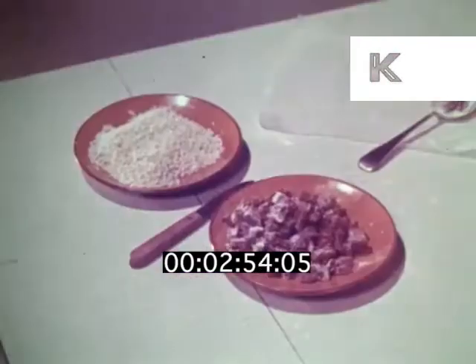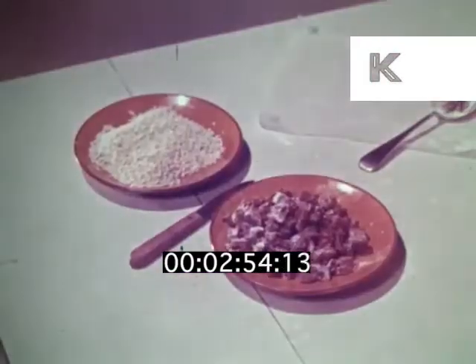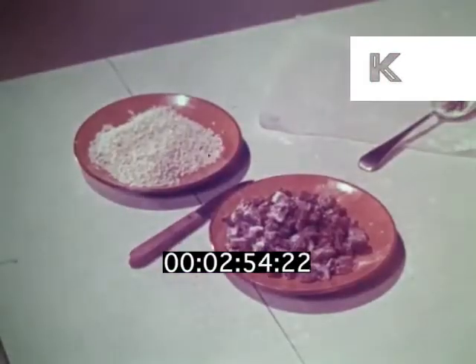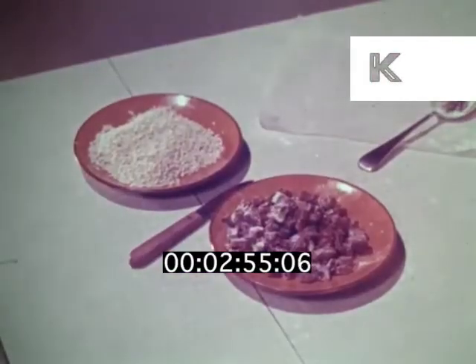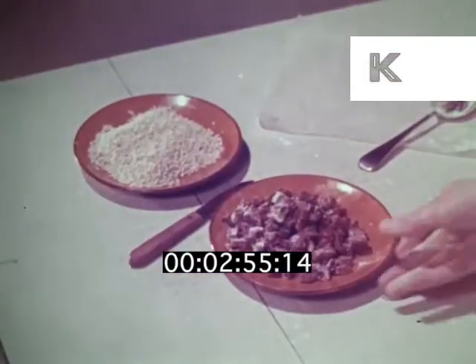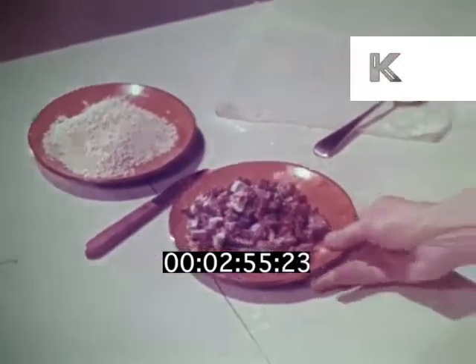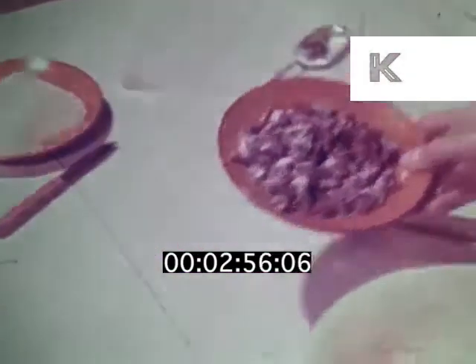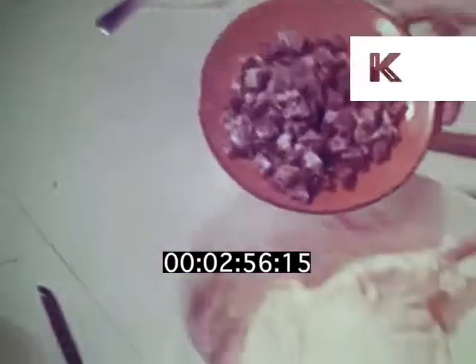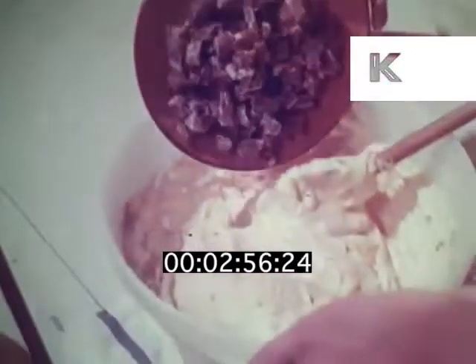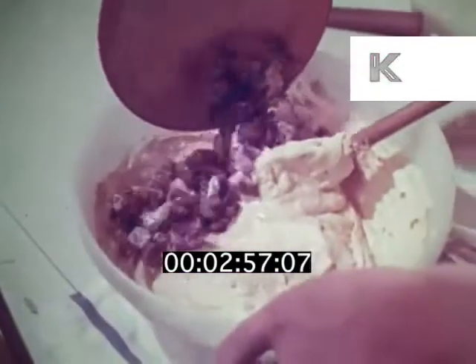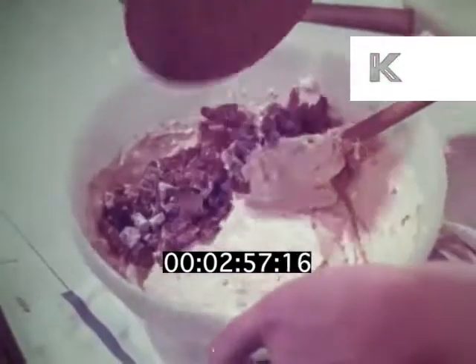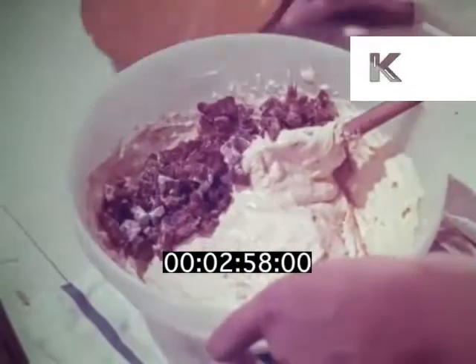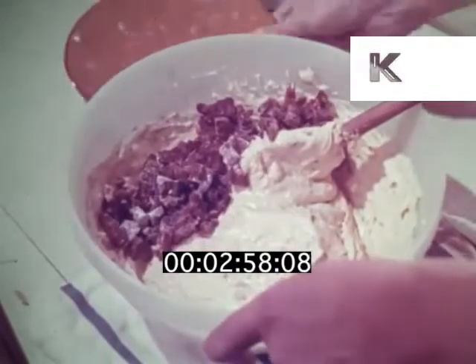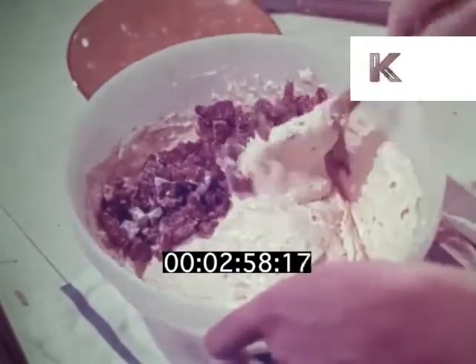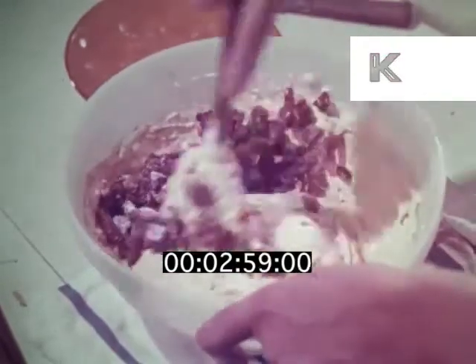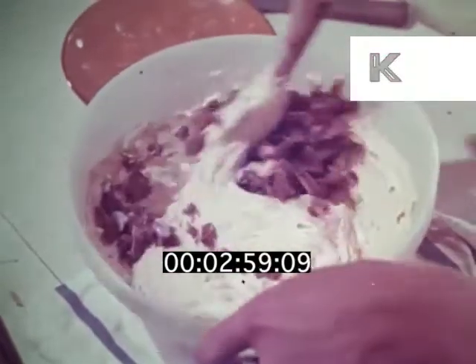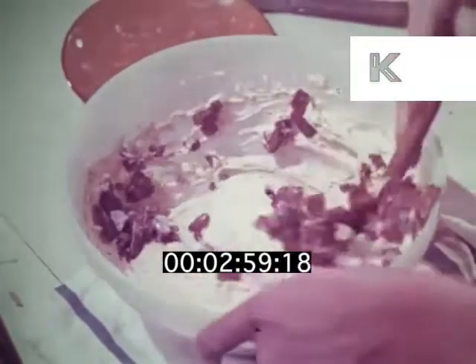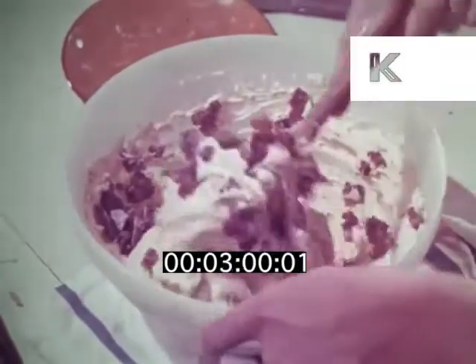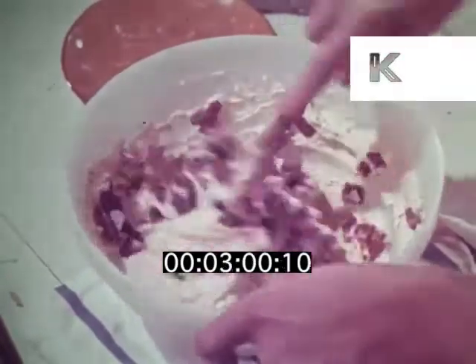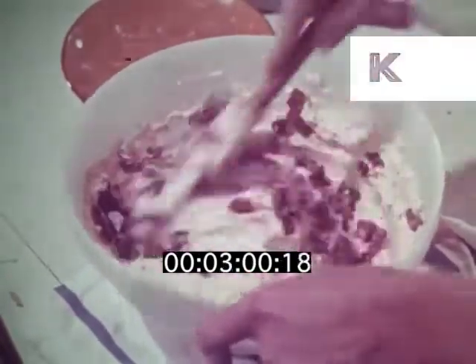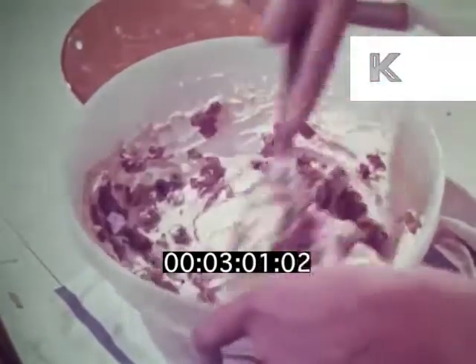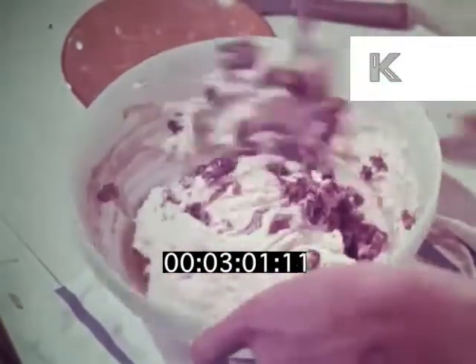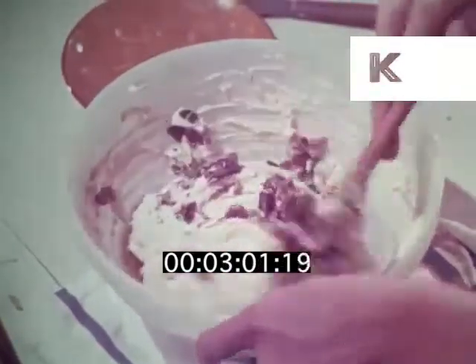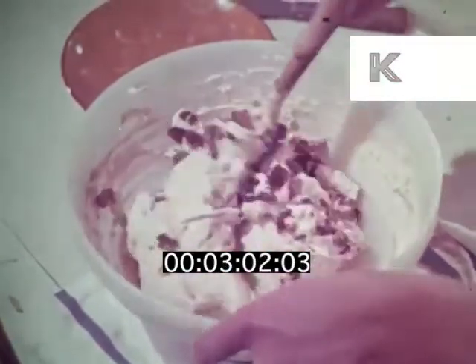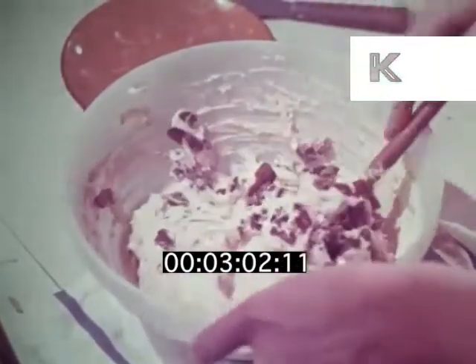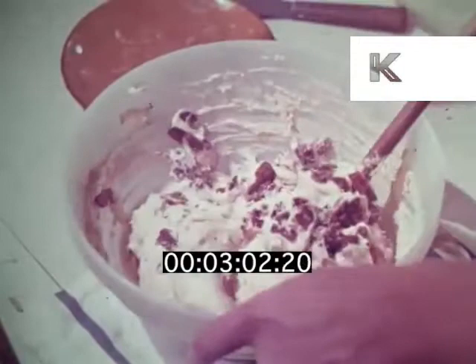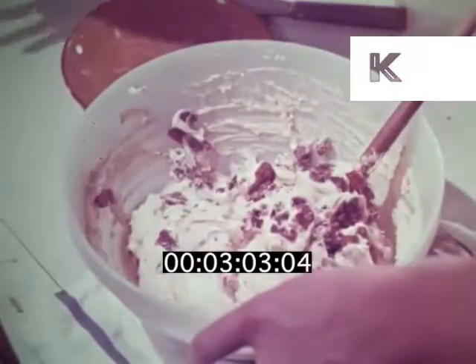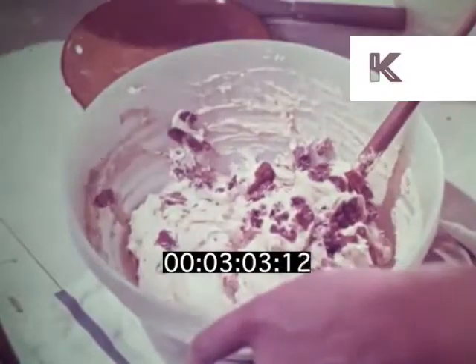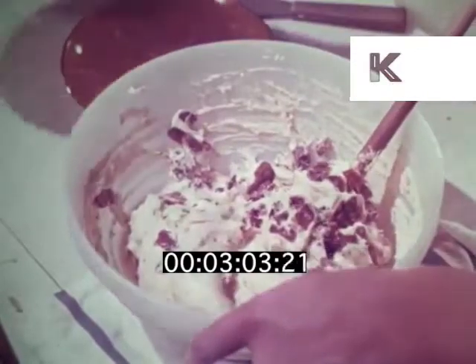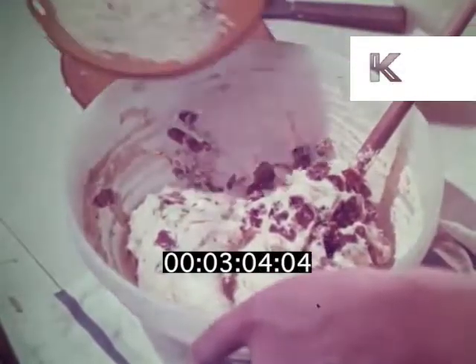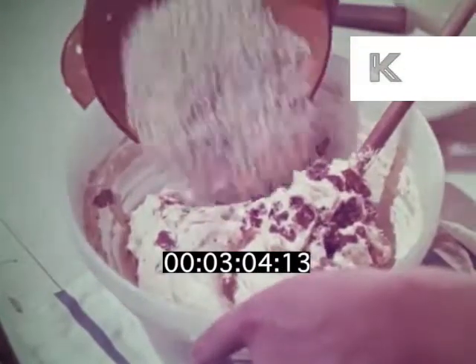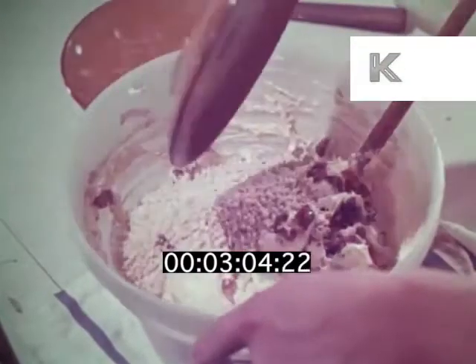I had already weighed up three ounces of chopped nuts and four and a half ounces of chopped dates, so that when the flour was folded in, I could just pop them in.